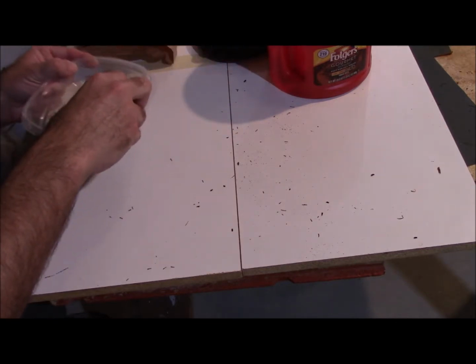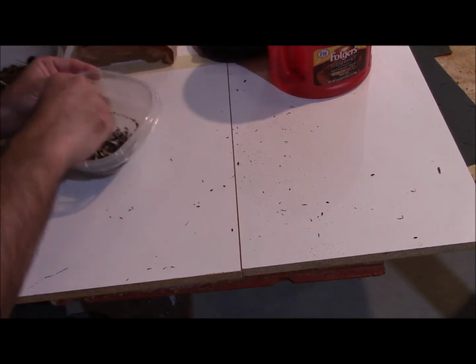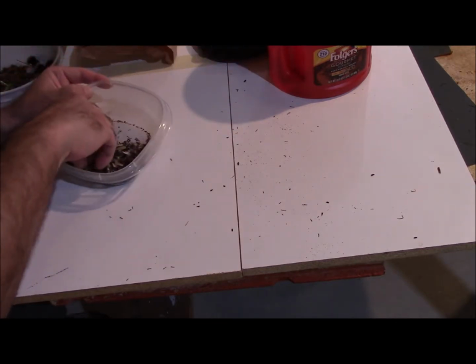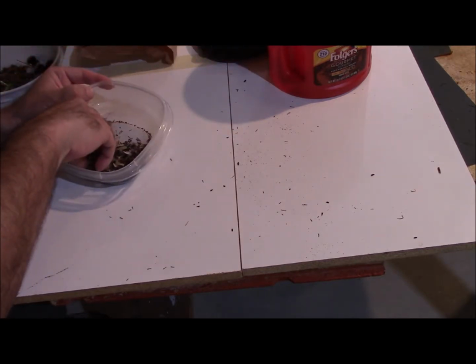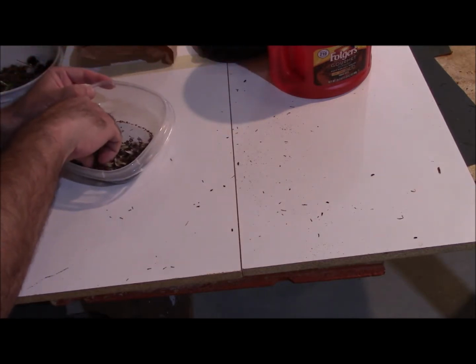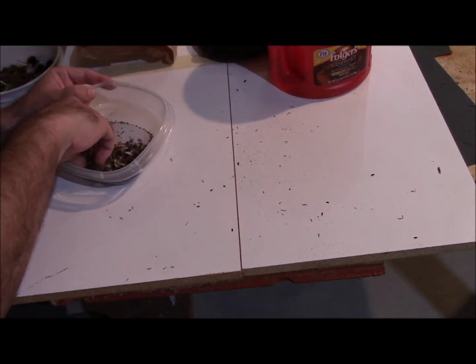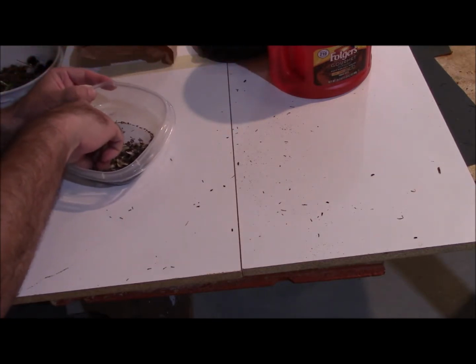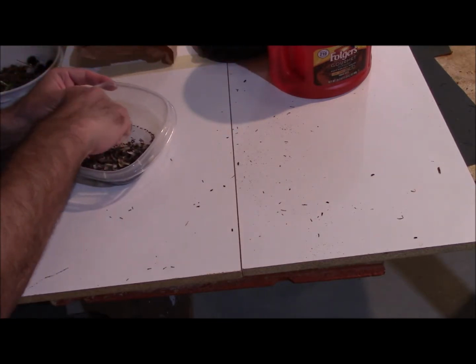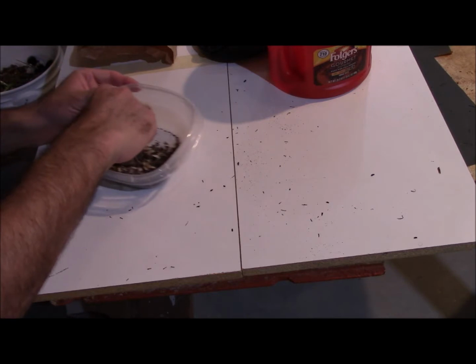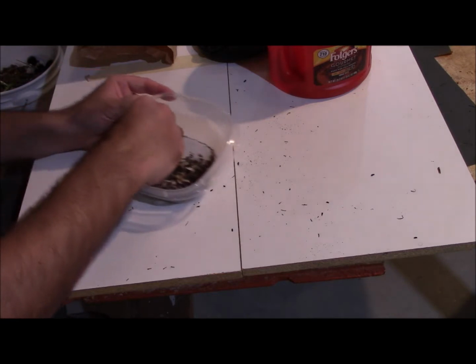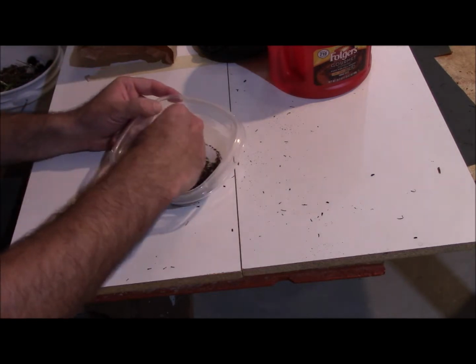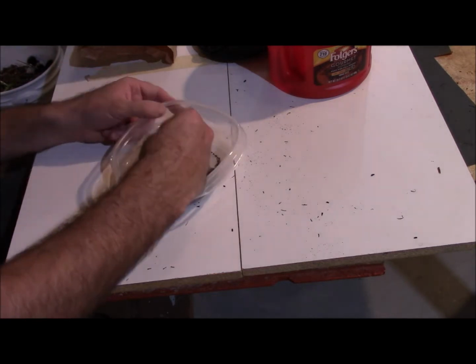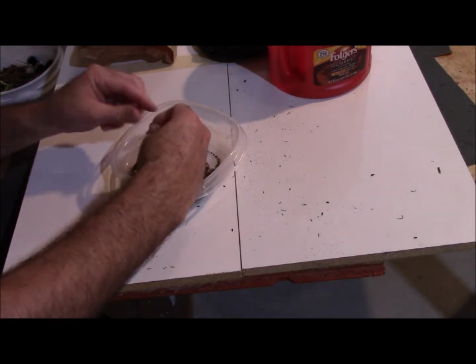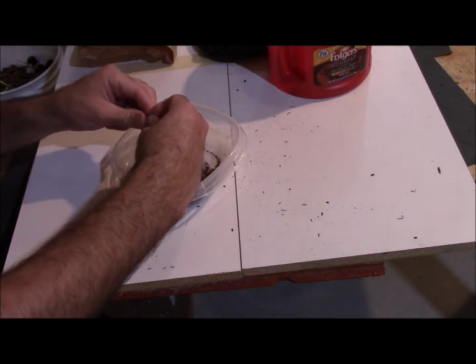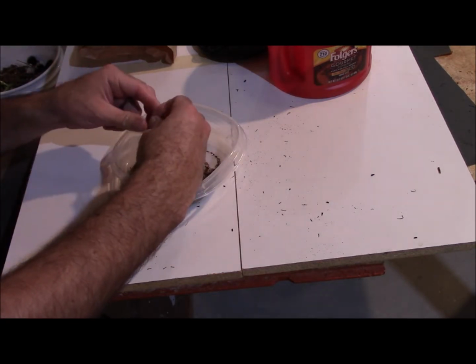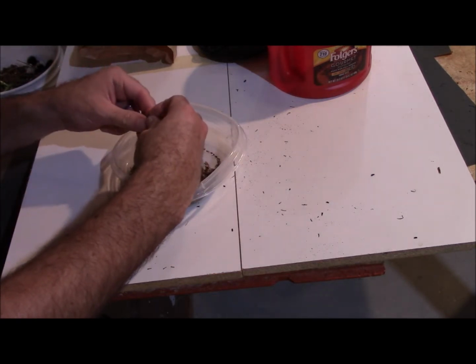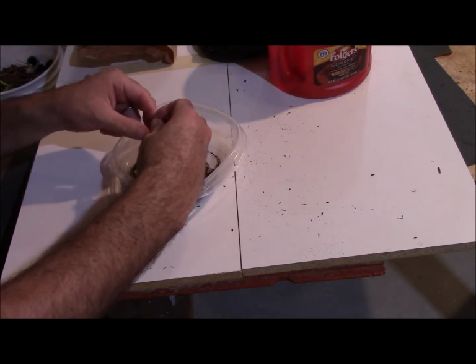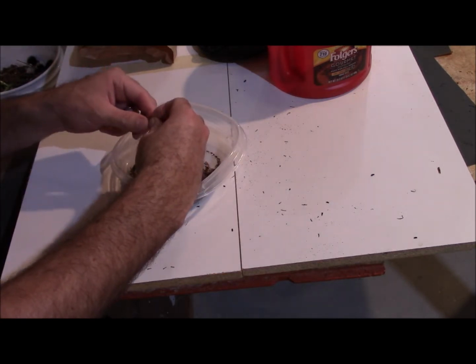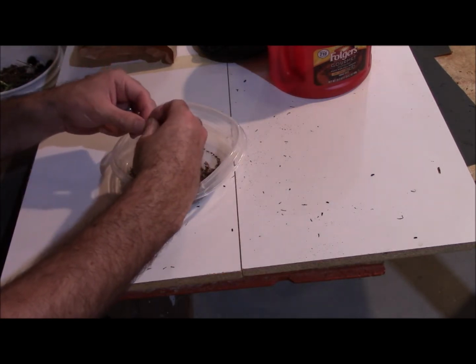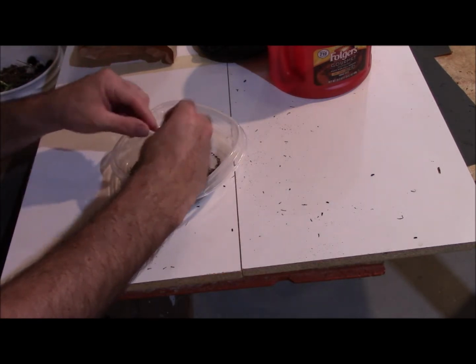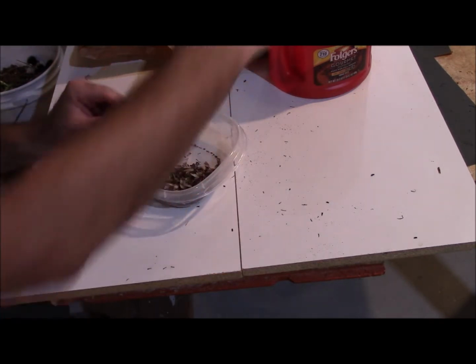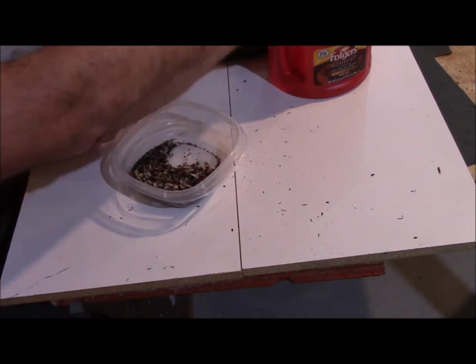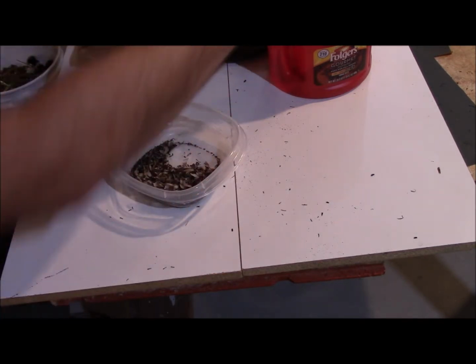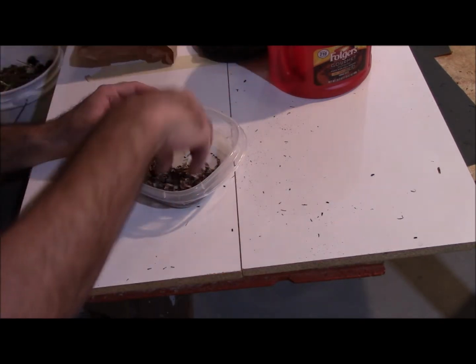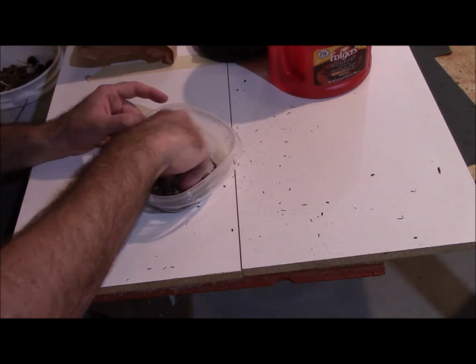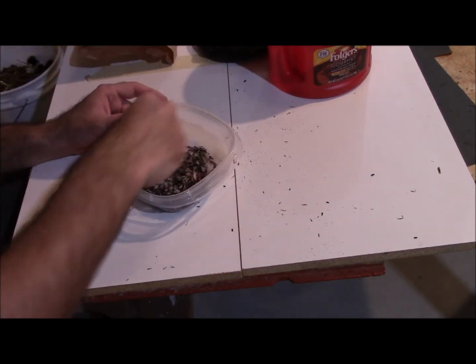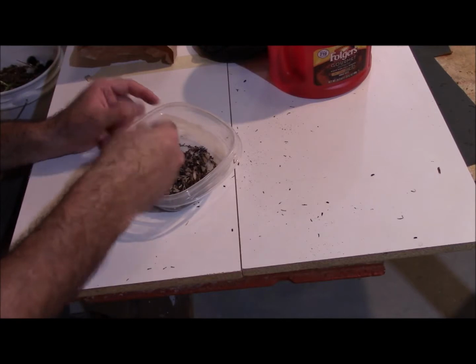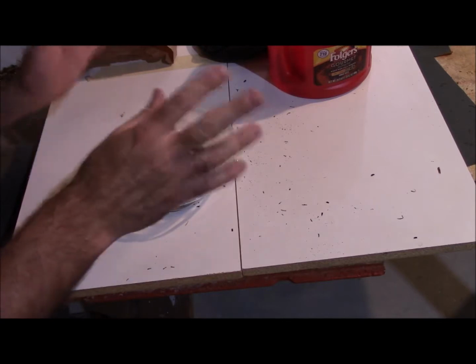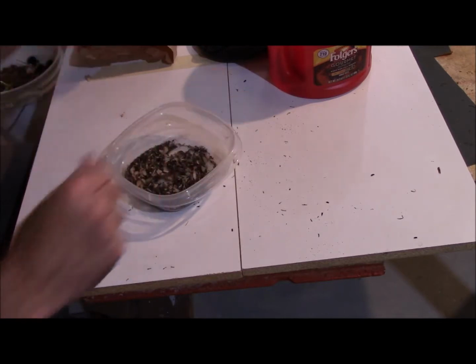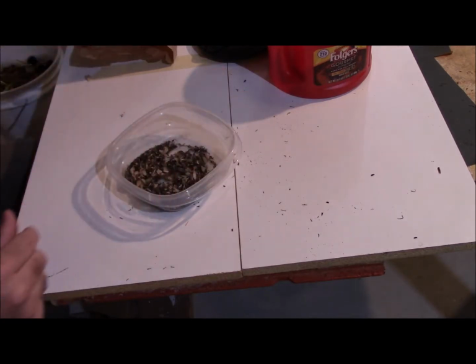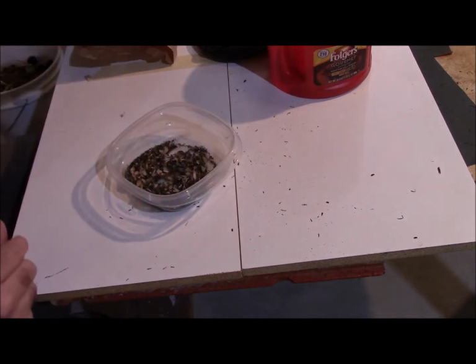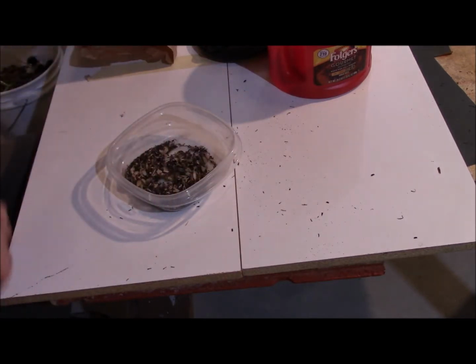If you want more detailed information on how to grow and care for this plant, go over to growitbuildit.com. We've got a detailed article up there, so check it out, and I'll put a link in the description.